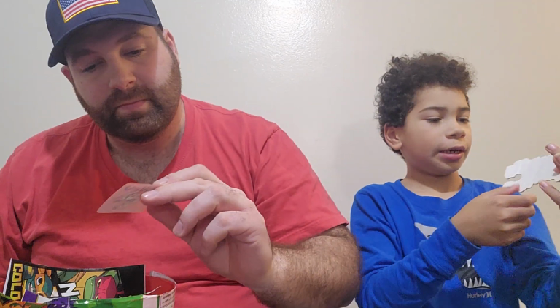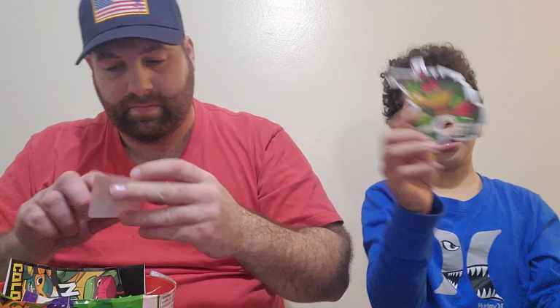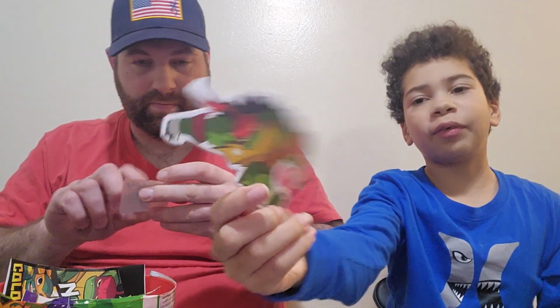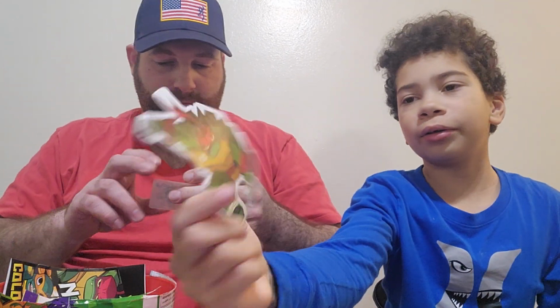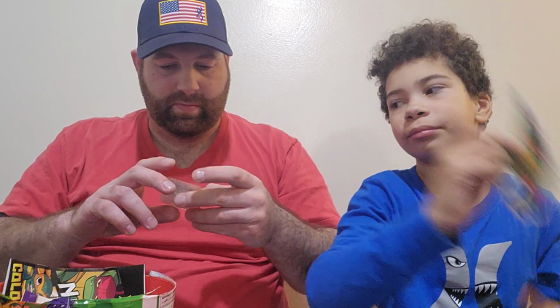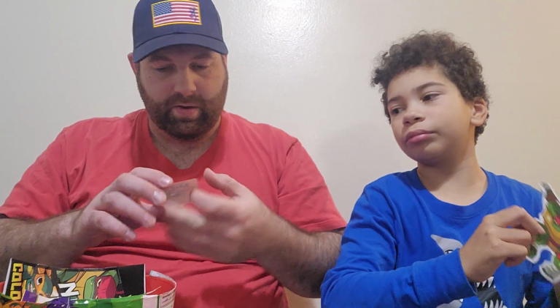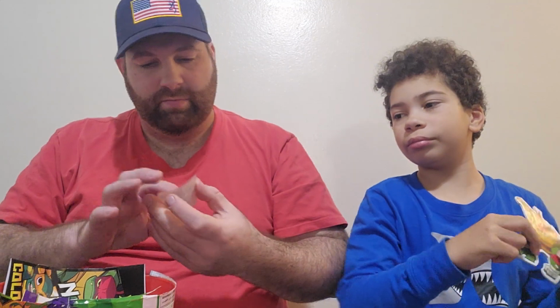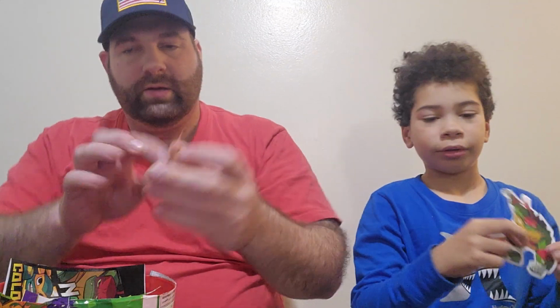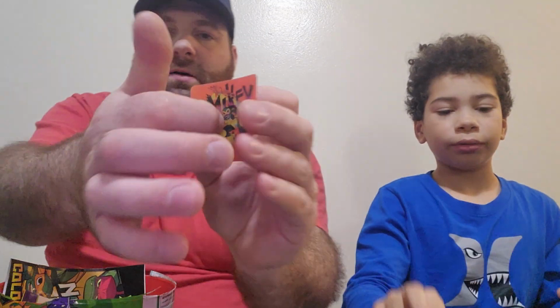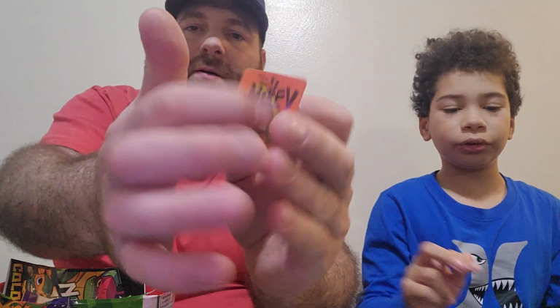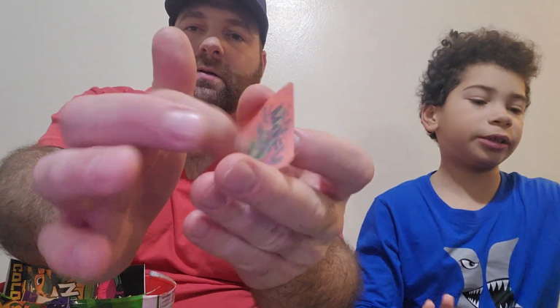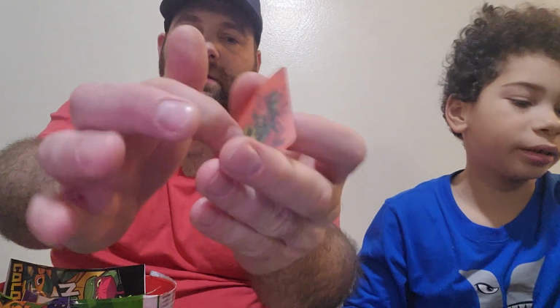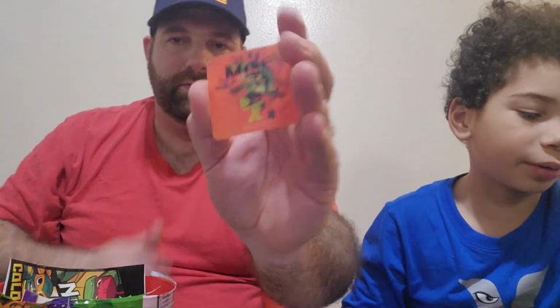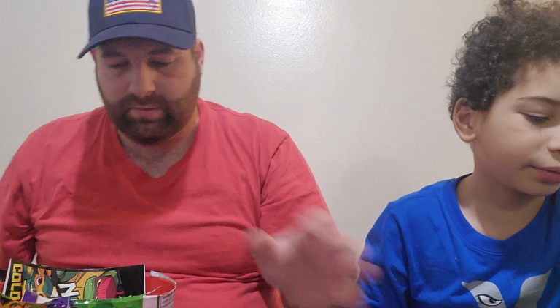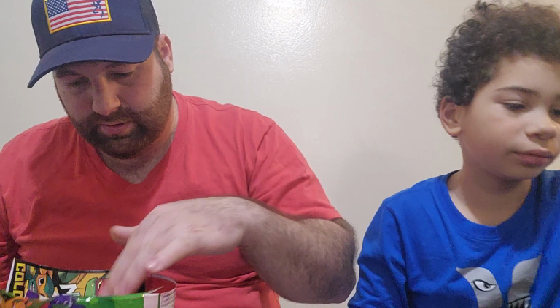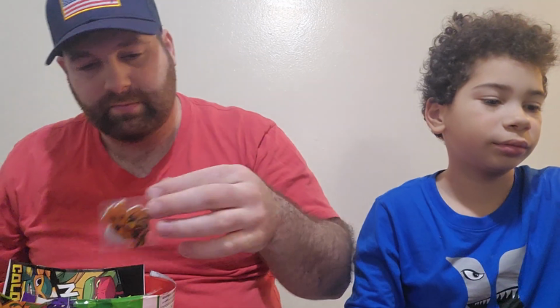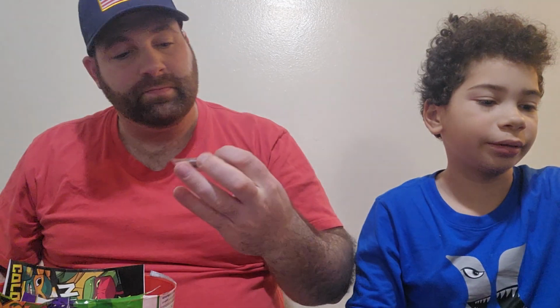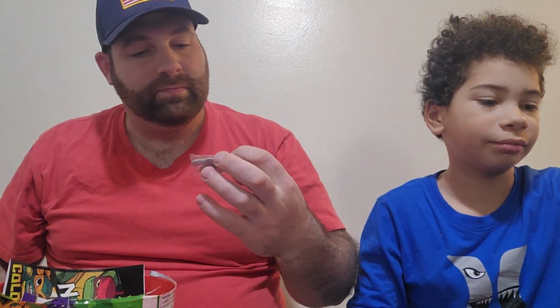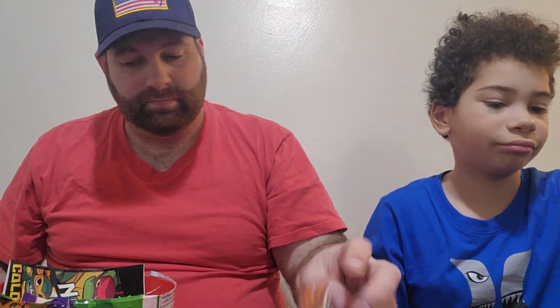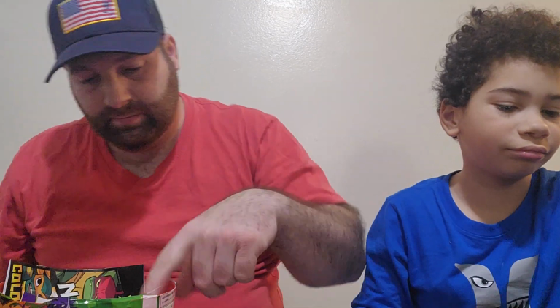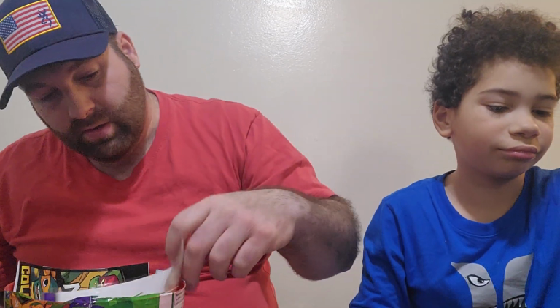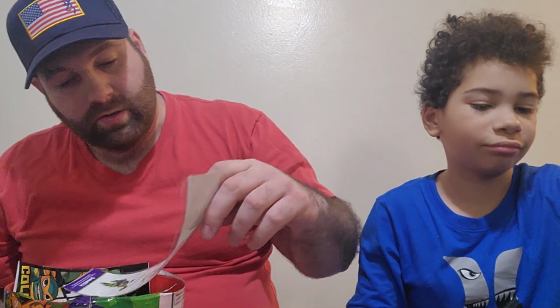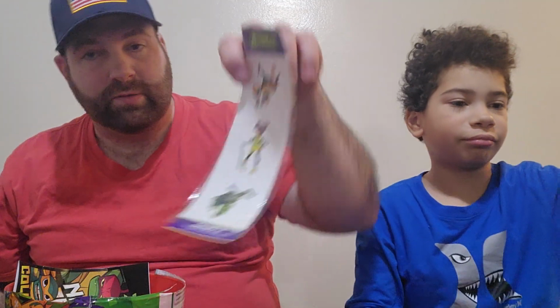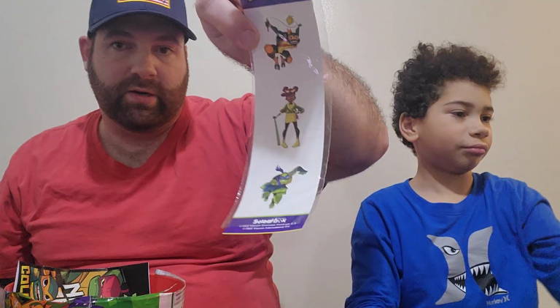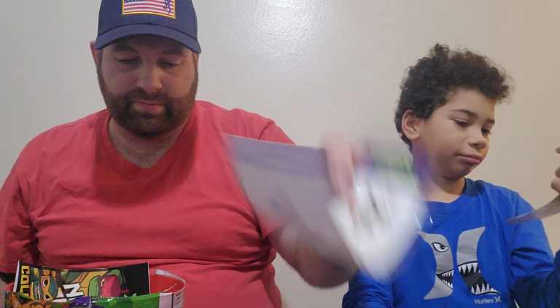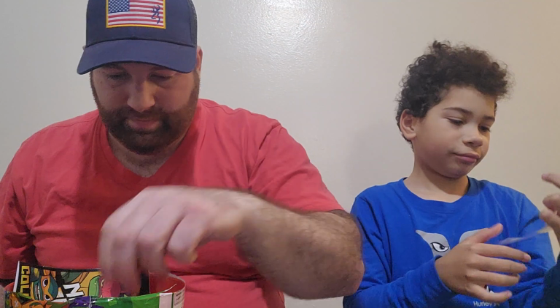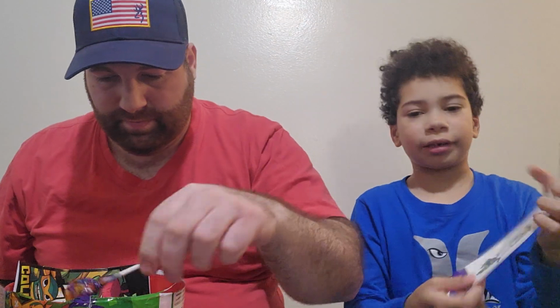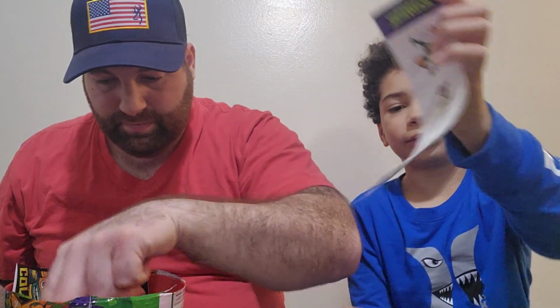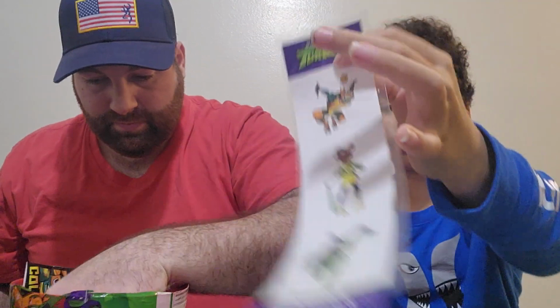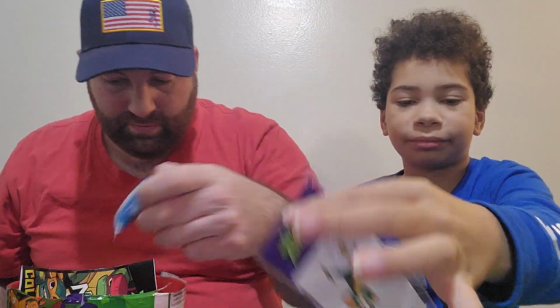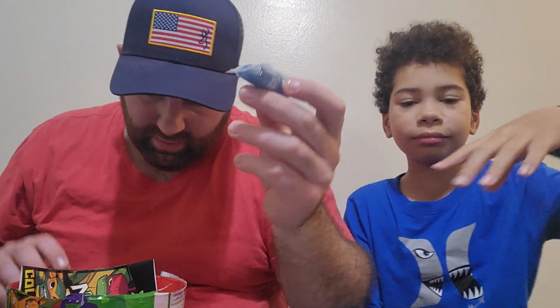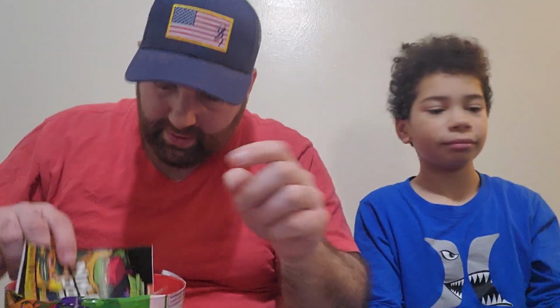I got Raphael. There's Mikey — you usually say that's me, Raphael. Yeah, that's you. Get some stickers. I got a little sticker. And some more Play-Doh.